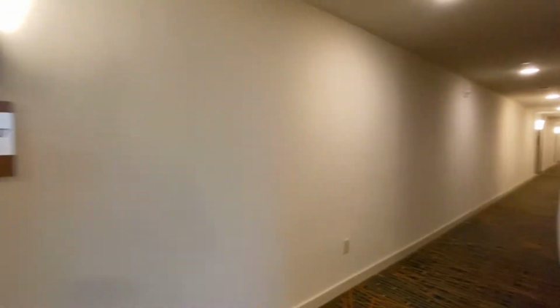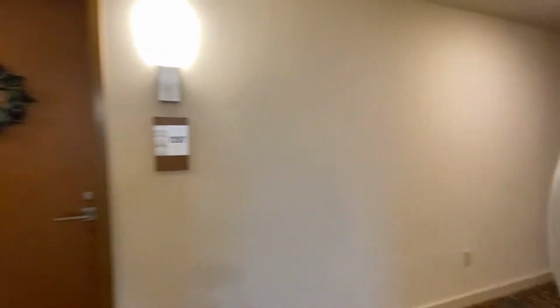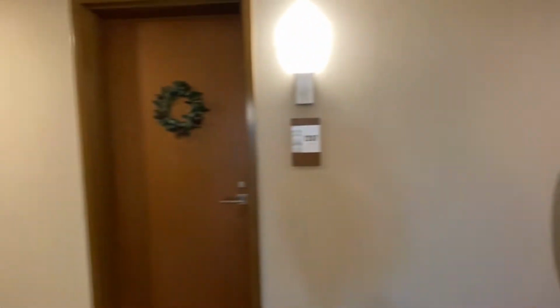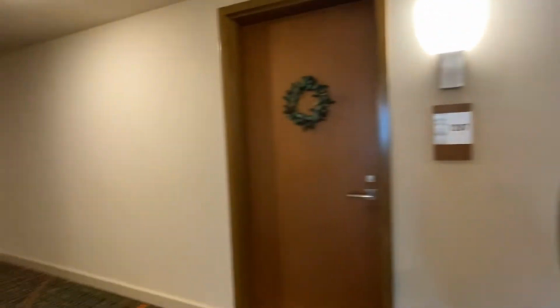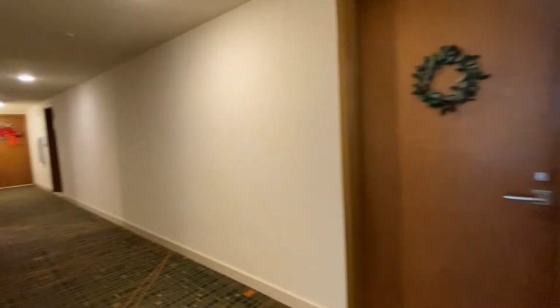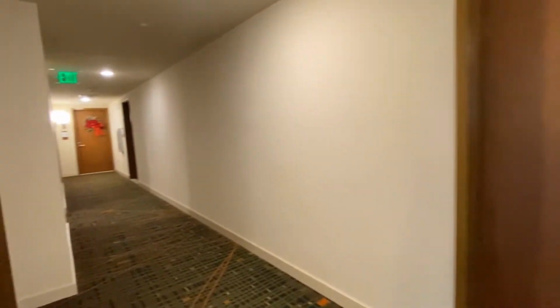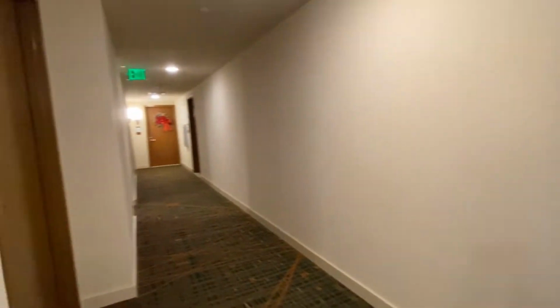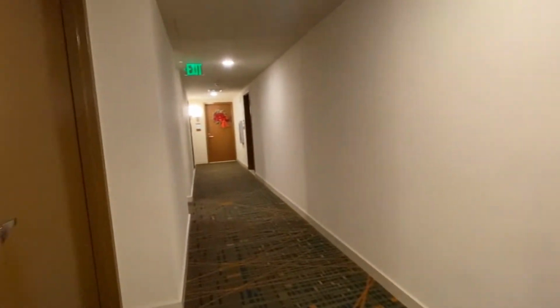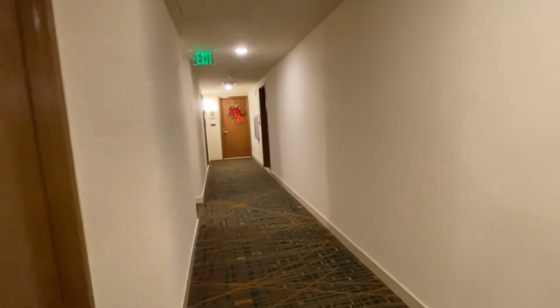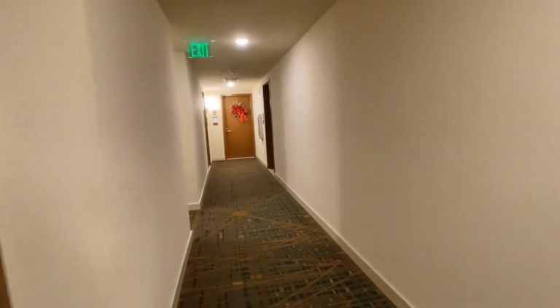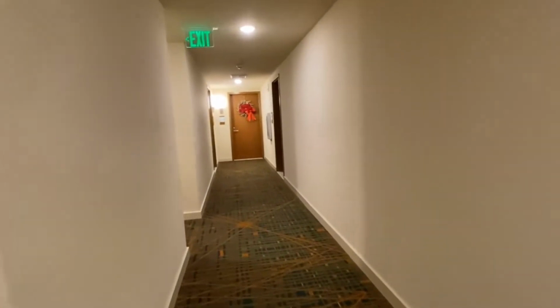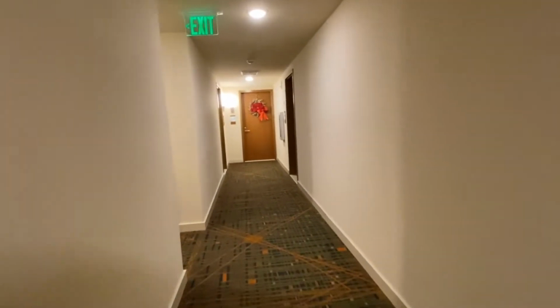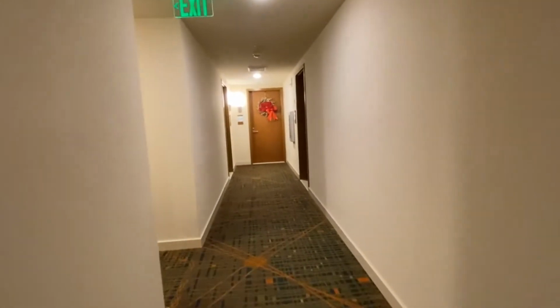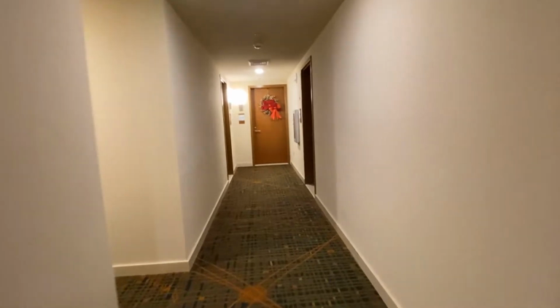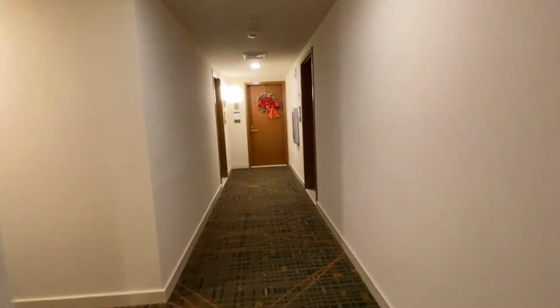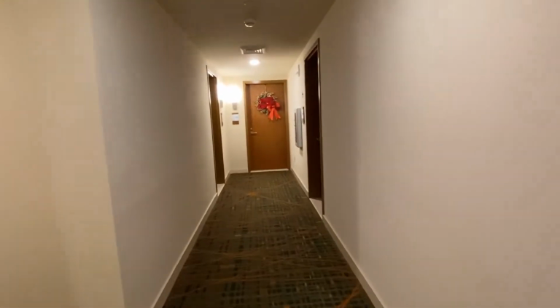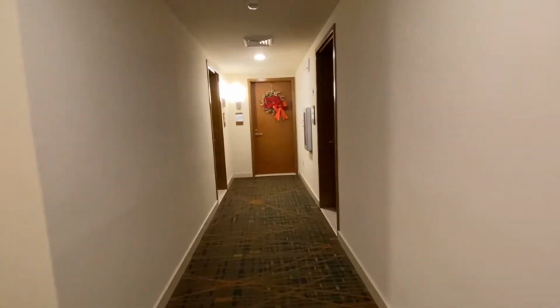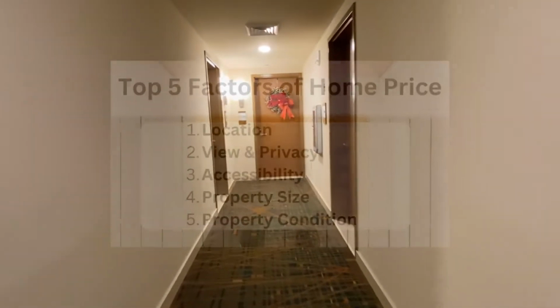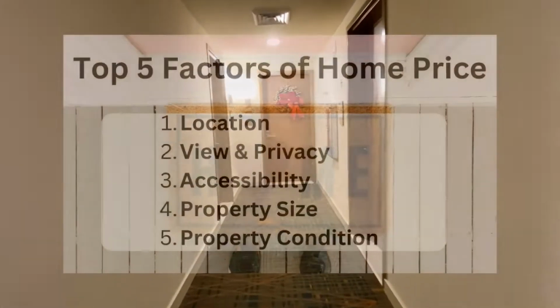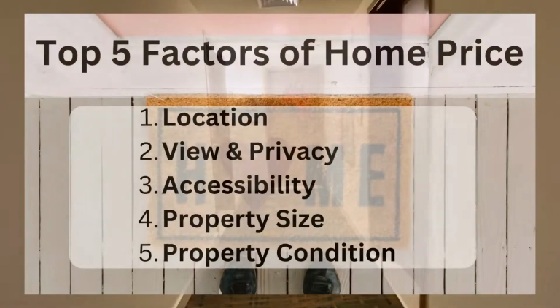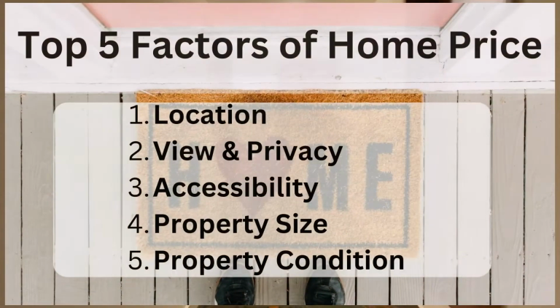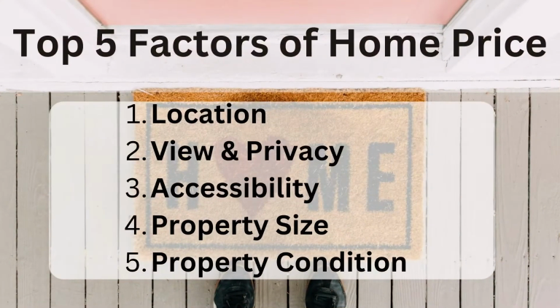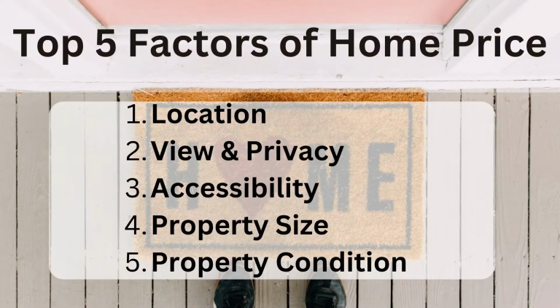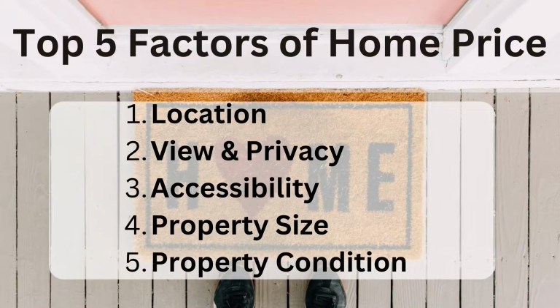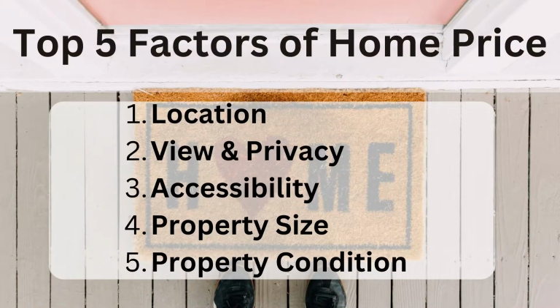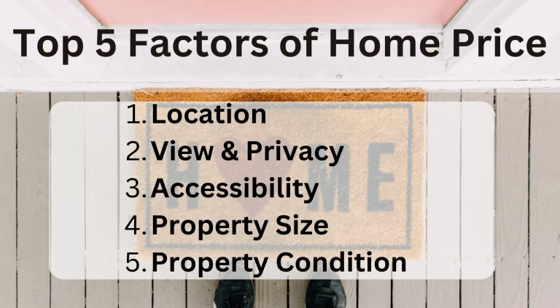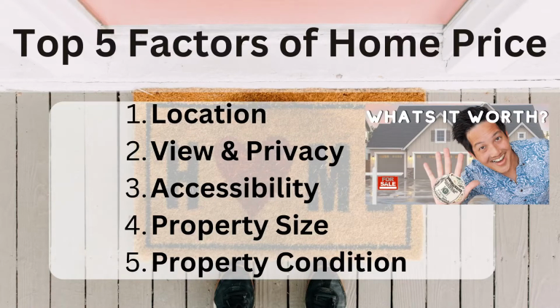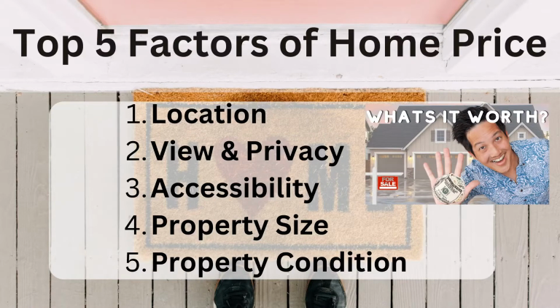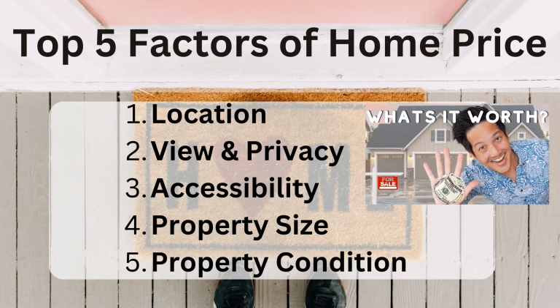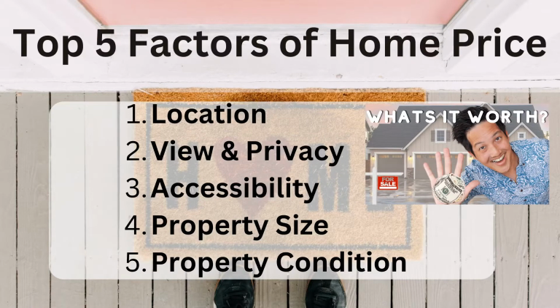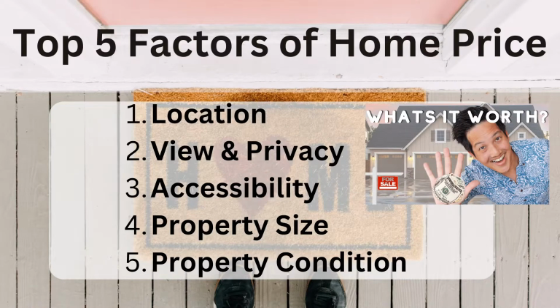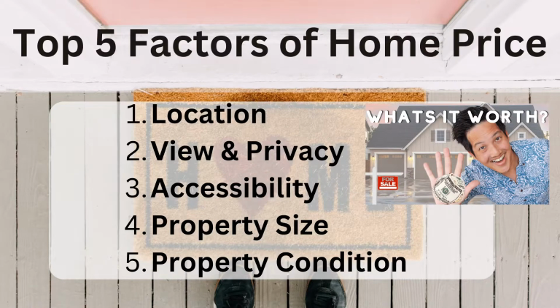To help you understand value and why the price may be justified for you, we'll evaluate this unit and building from the top five factors that determine home price. You can get a further explanation of them from my previous video.